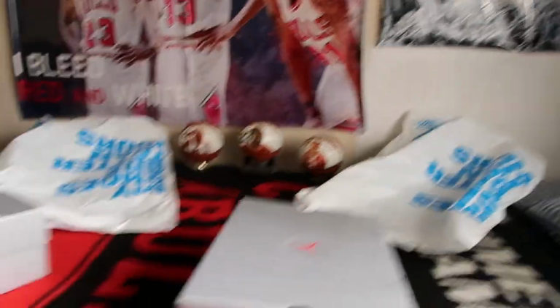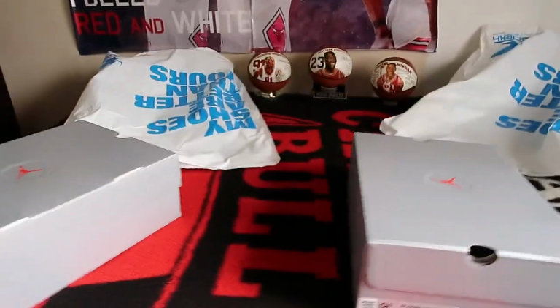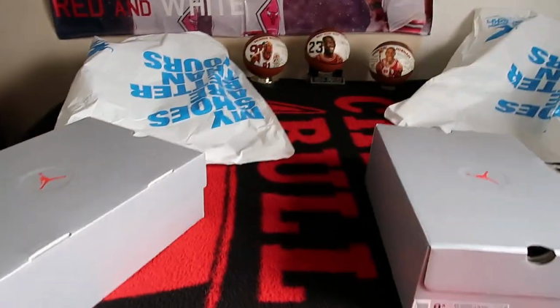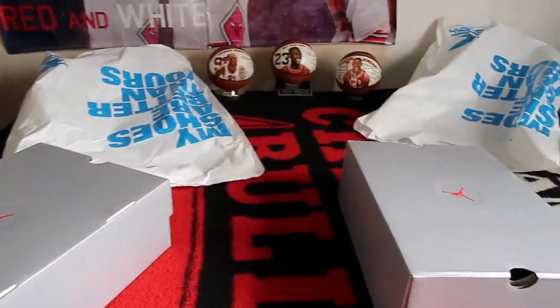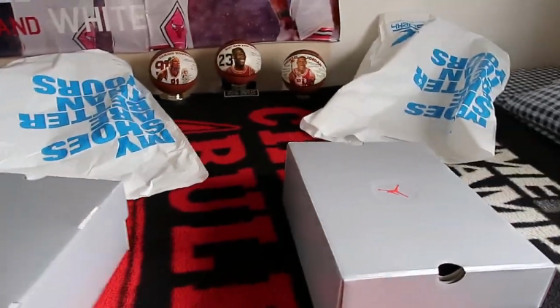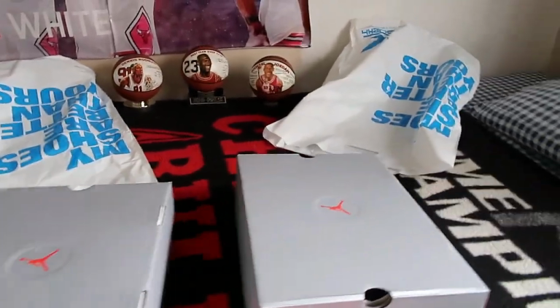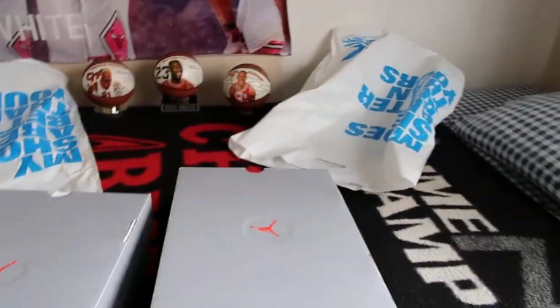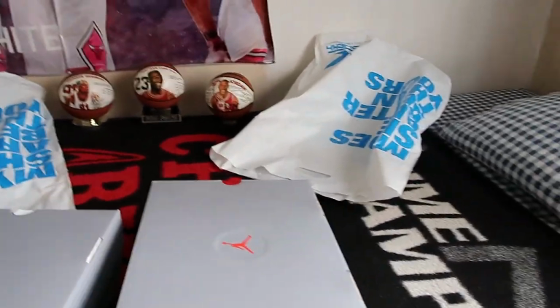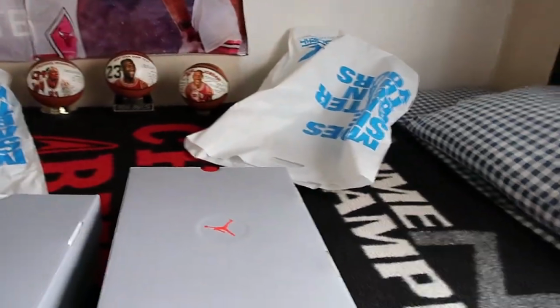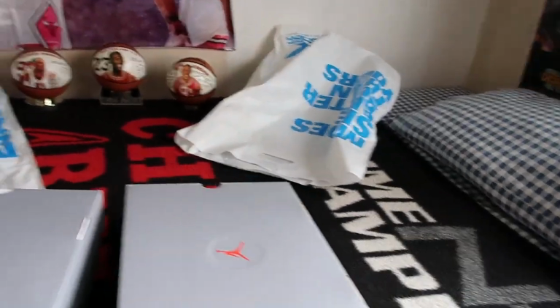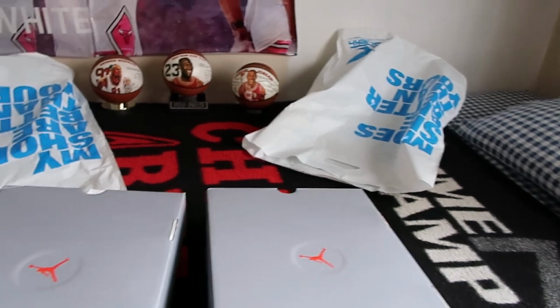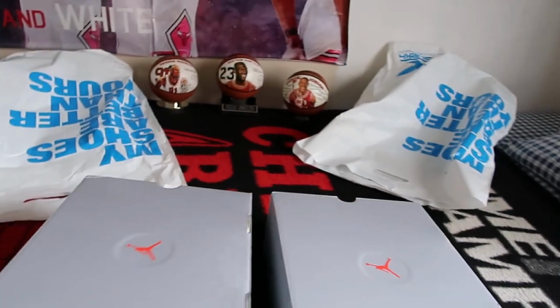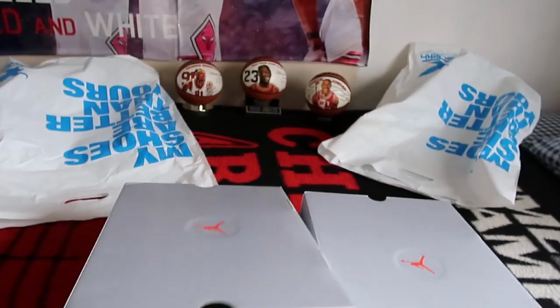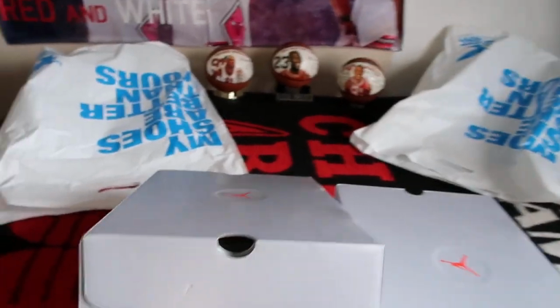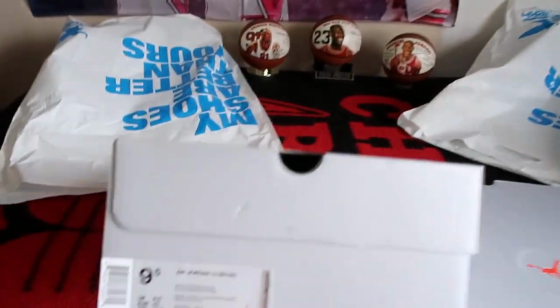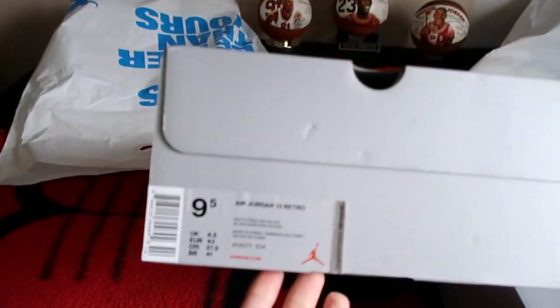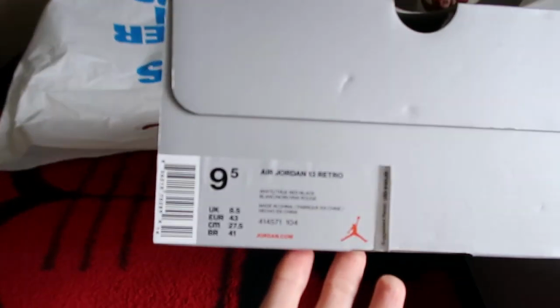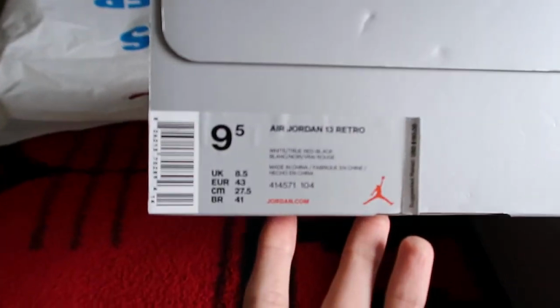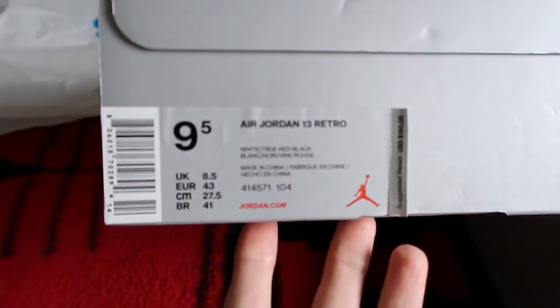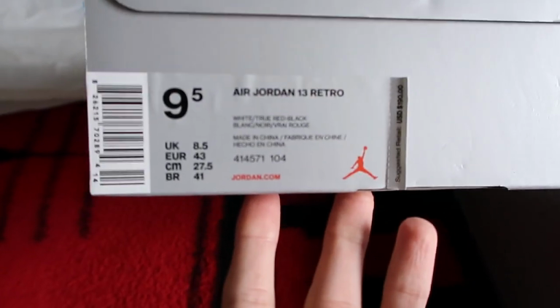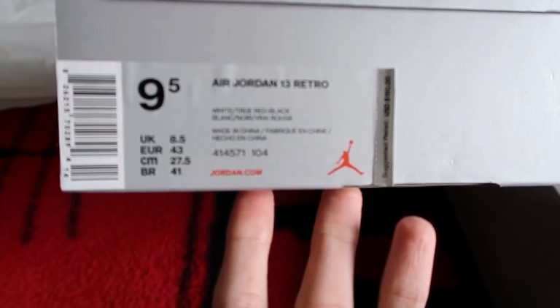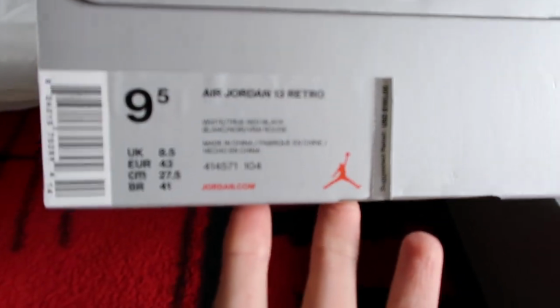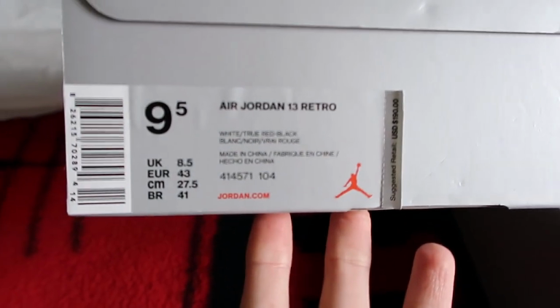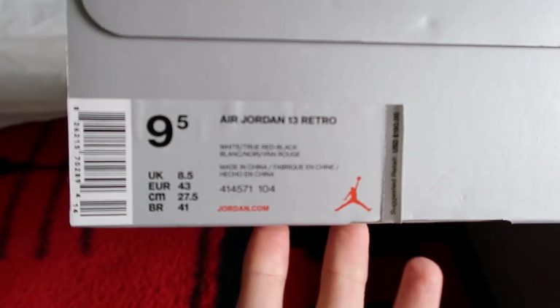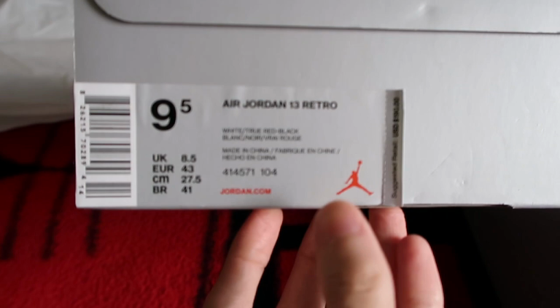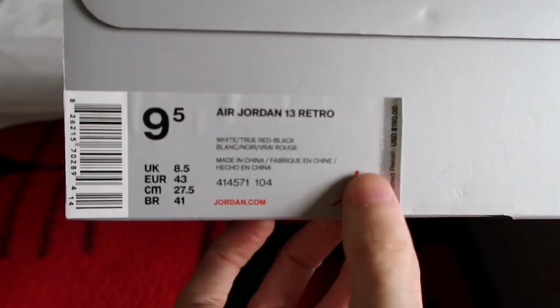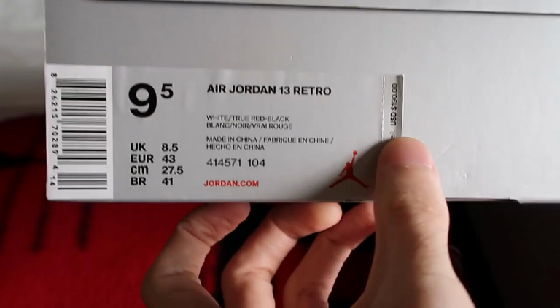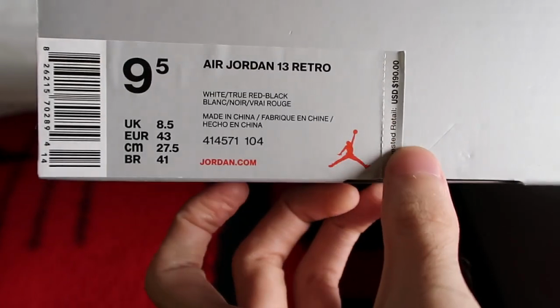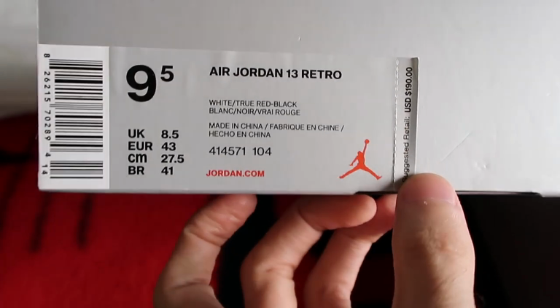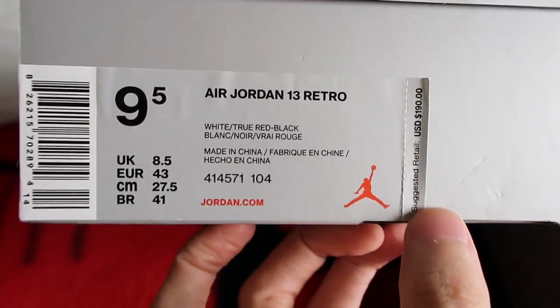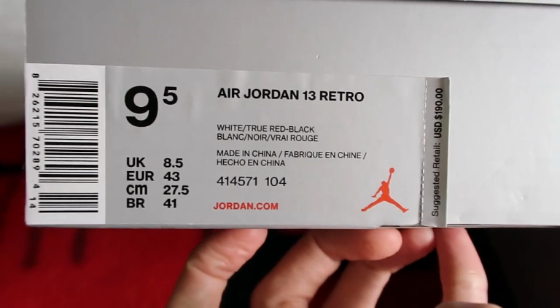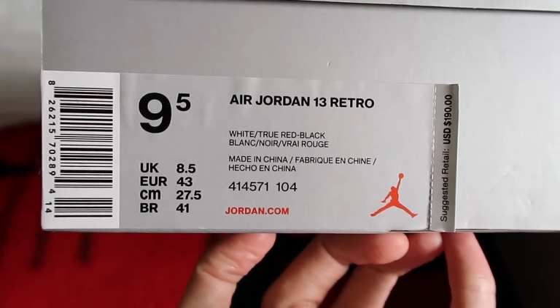As you can read from the title, obviously it's two pairs of the Air Jordan 13 Retro — white, true red, and black — also known as the 'He Got Game.'